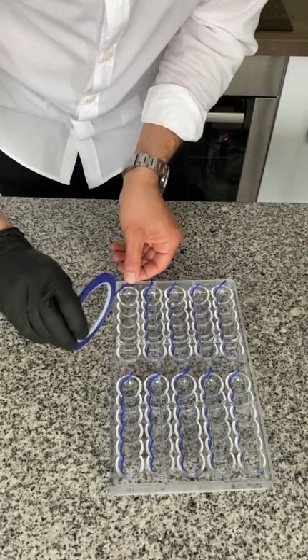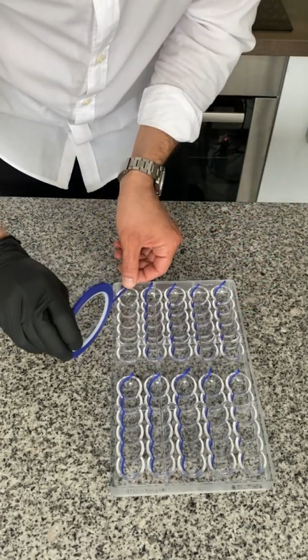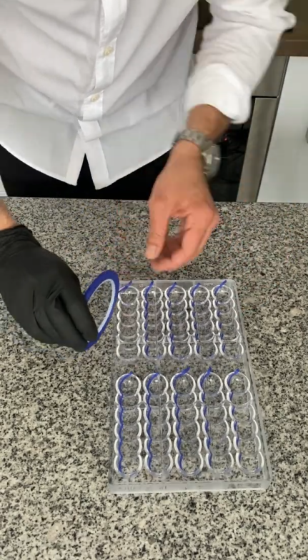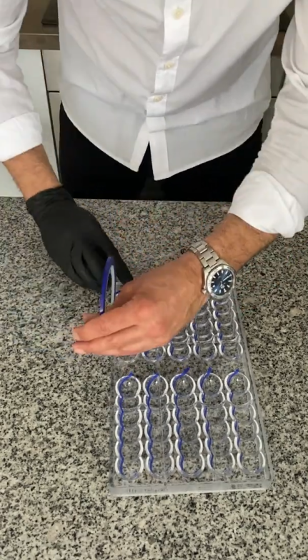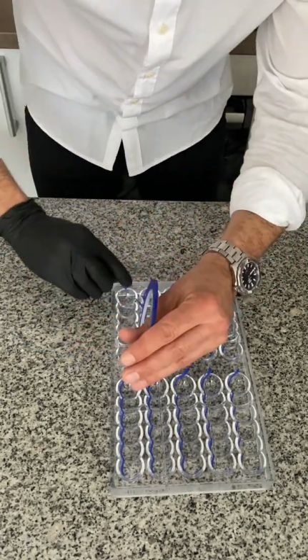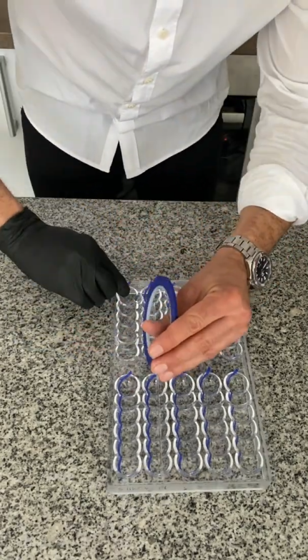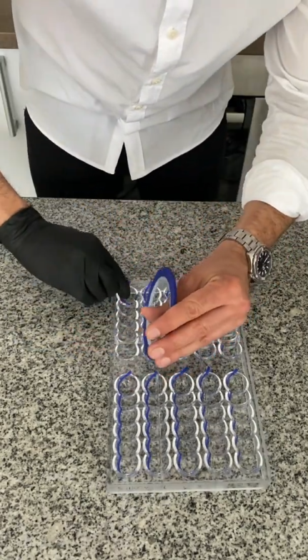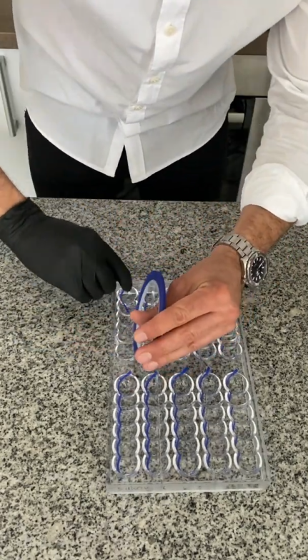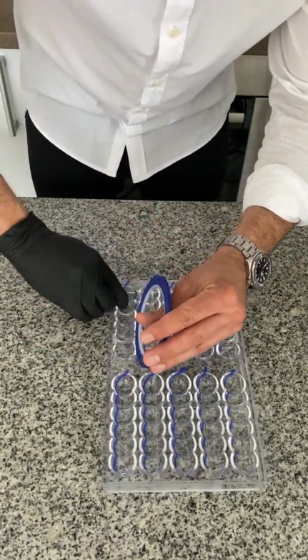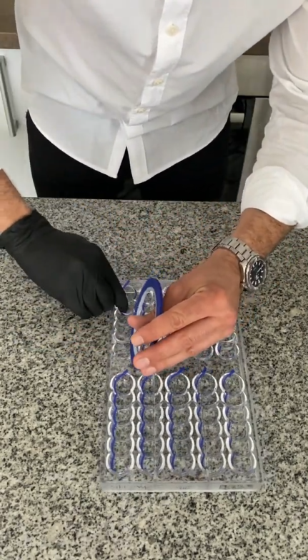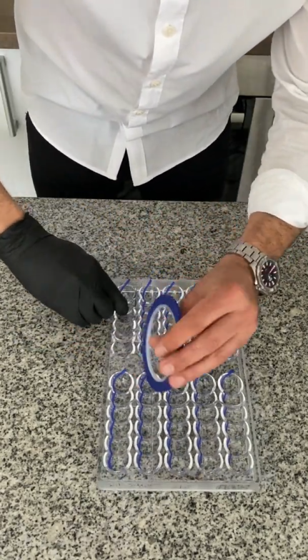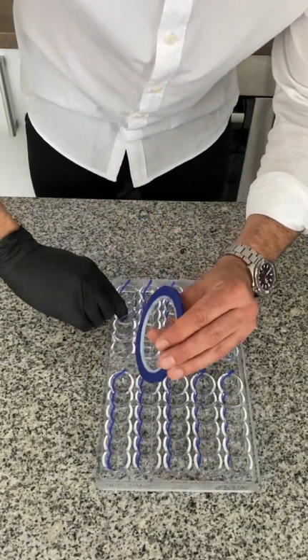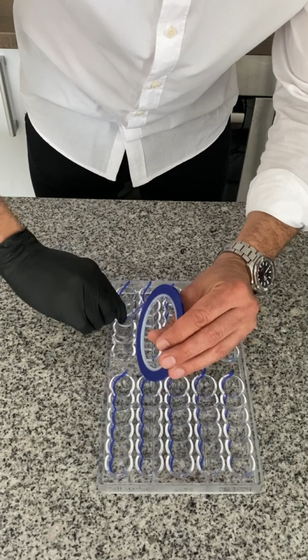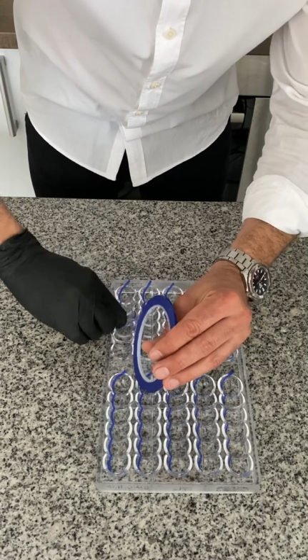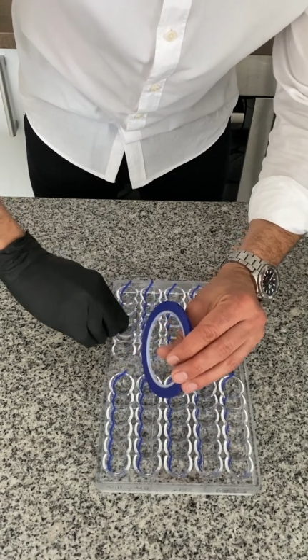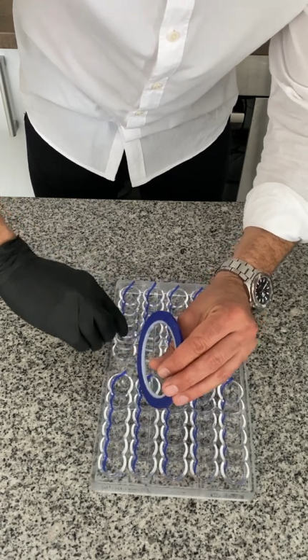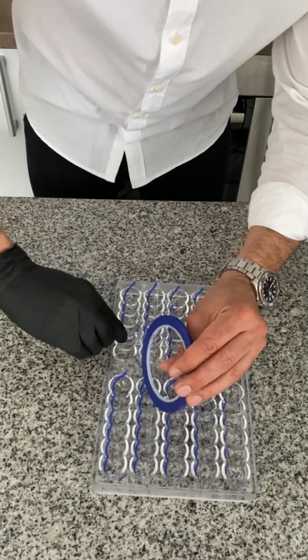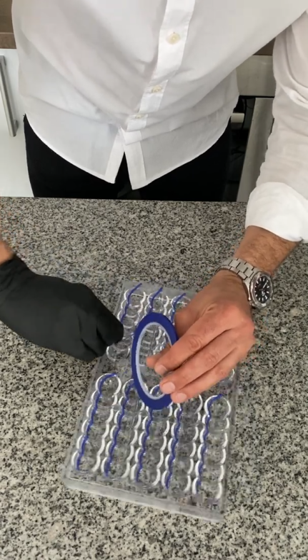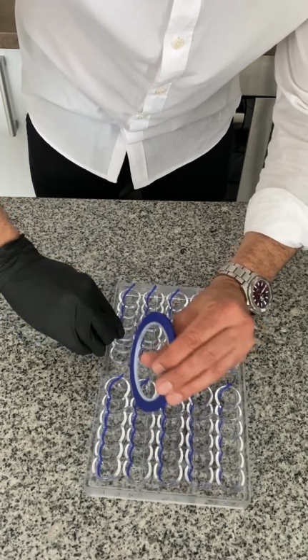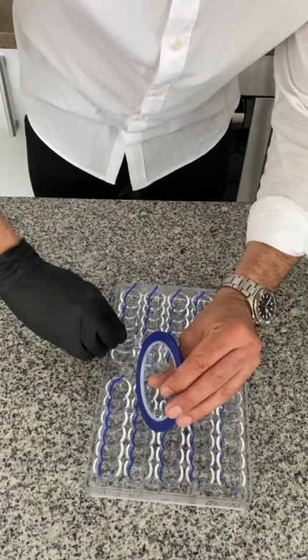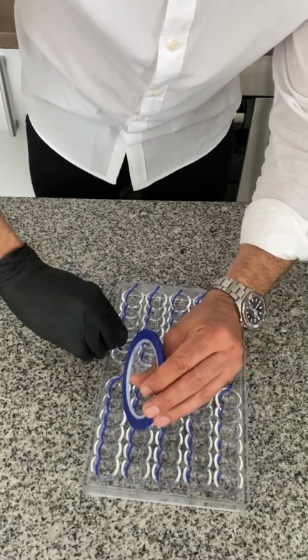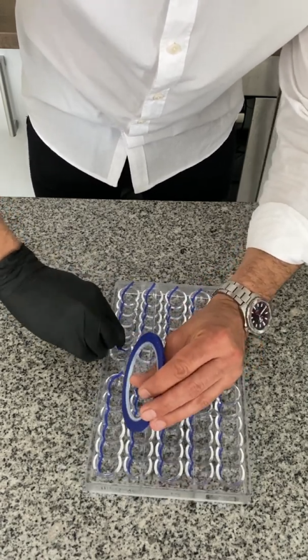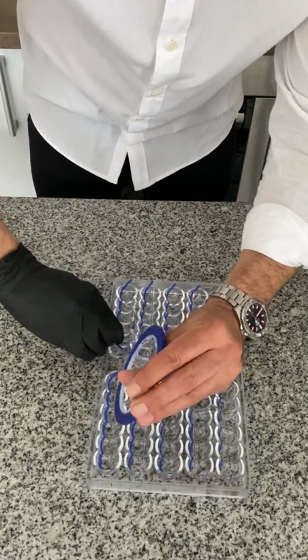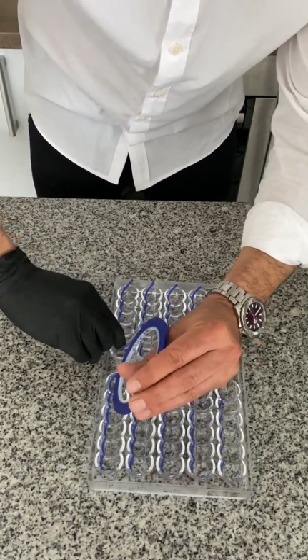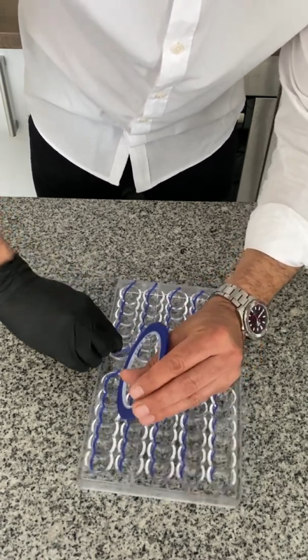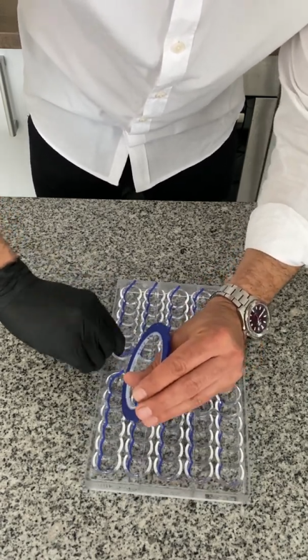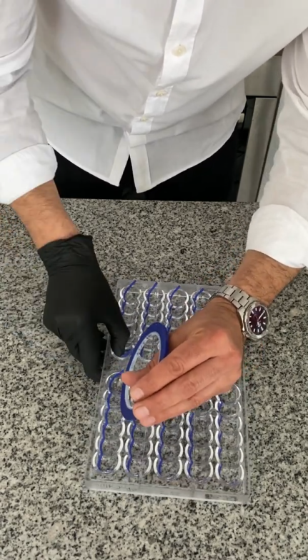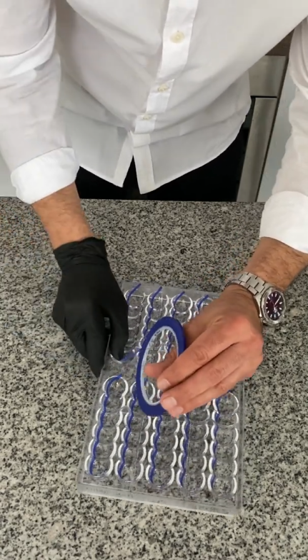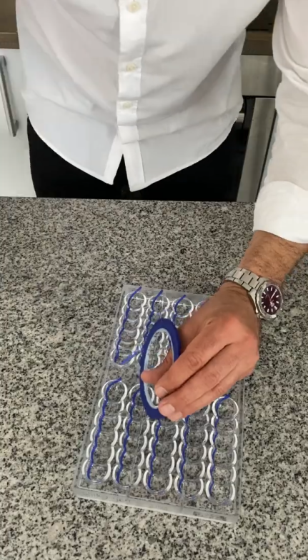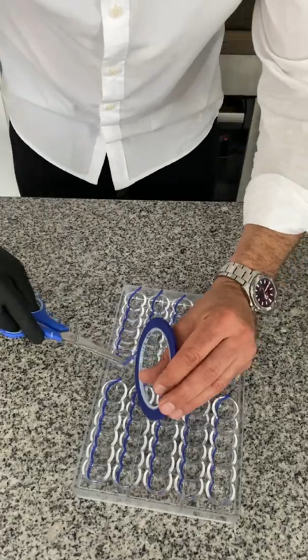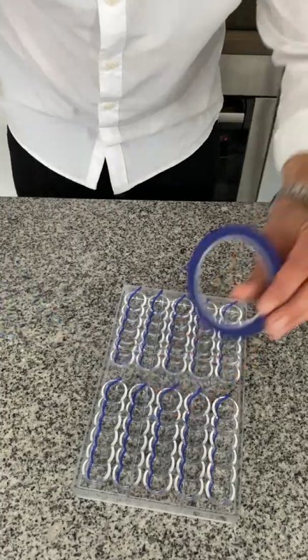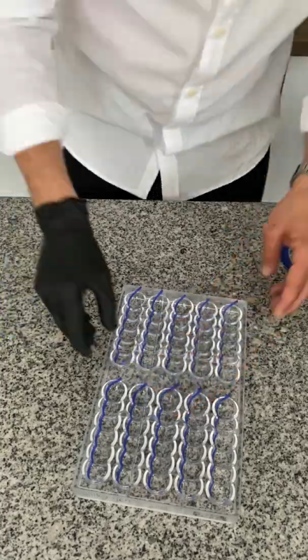I put tape in each cavity and press it with my fingers. Don't forget to leave the end. Done!